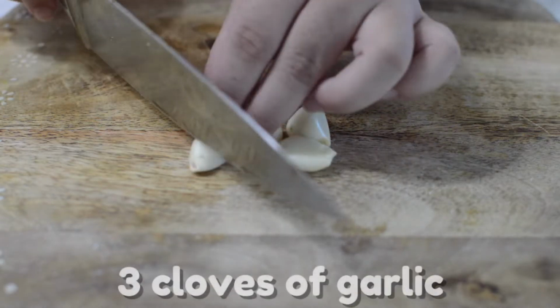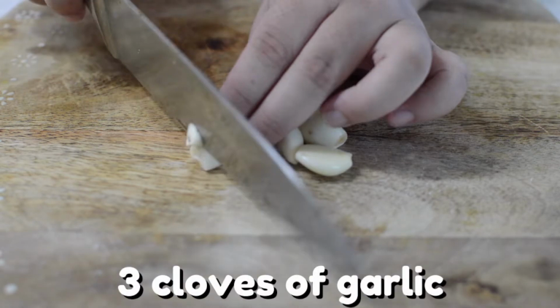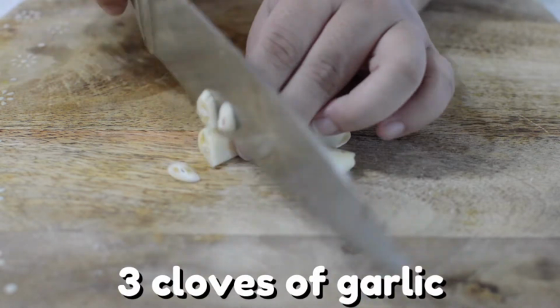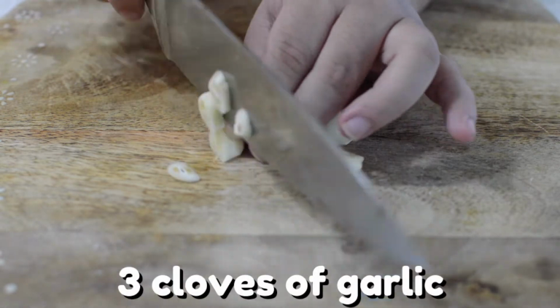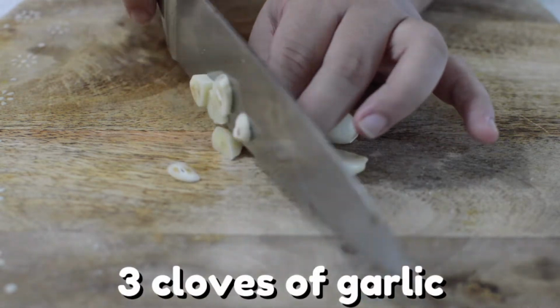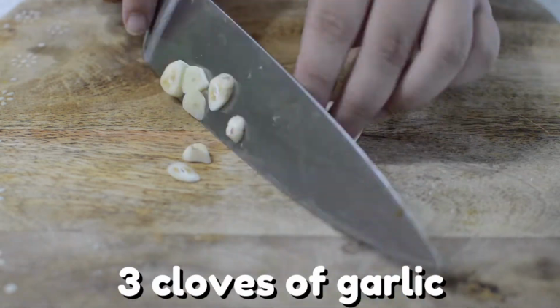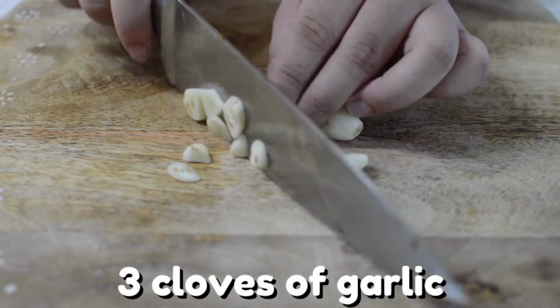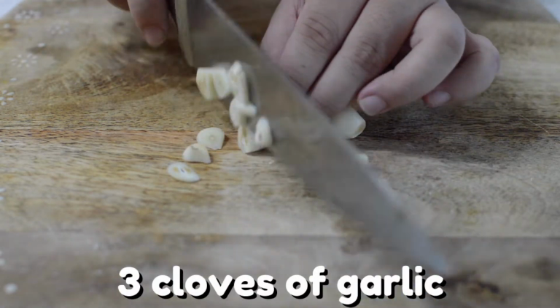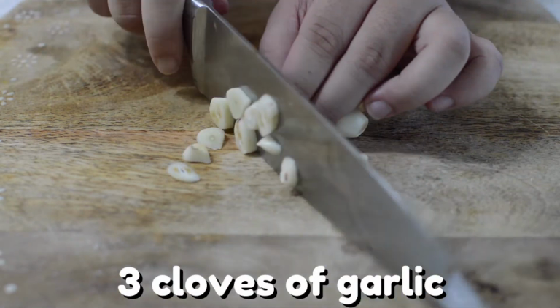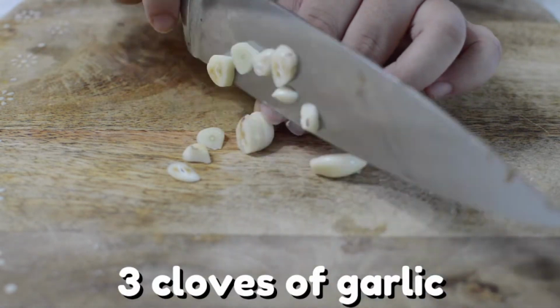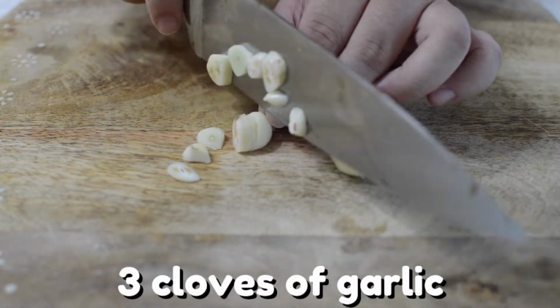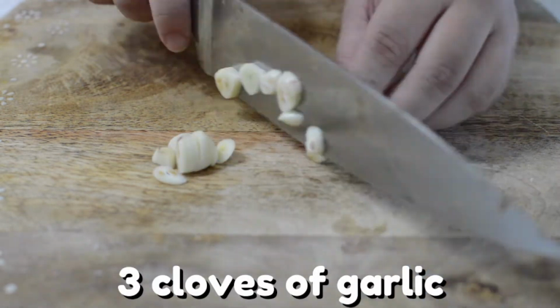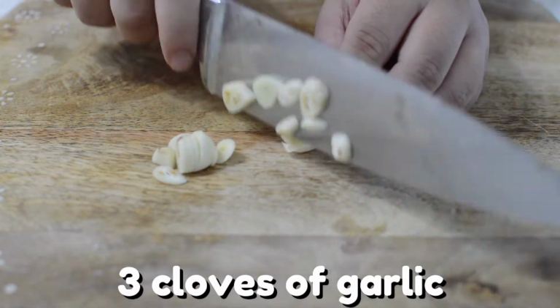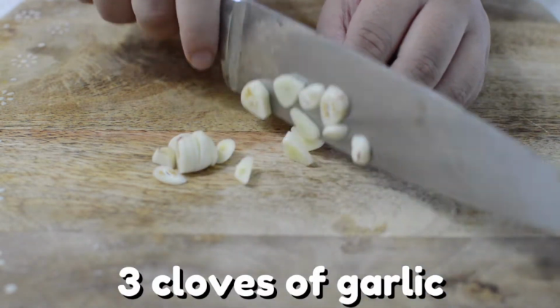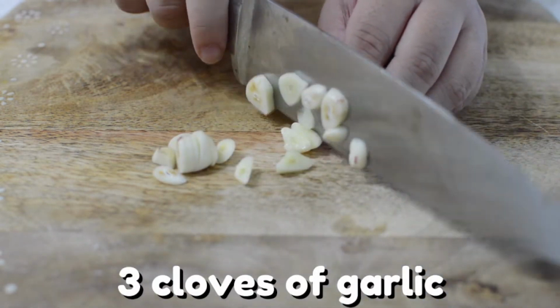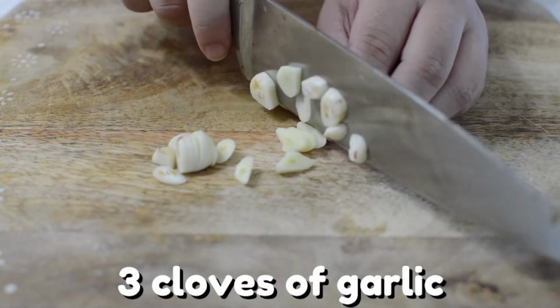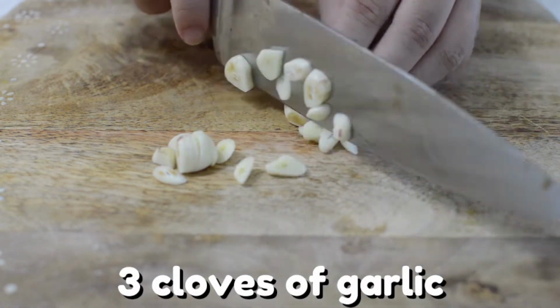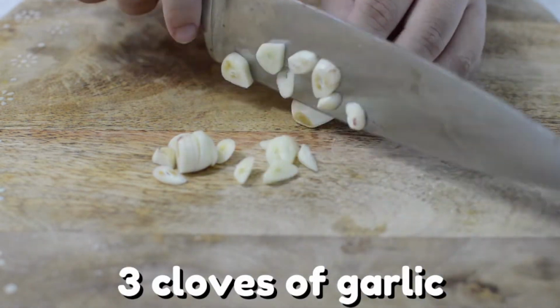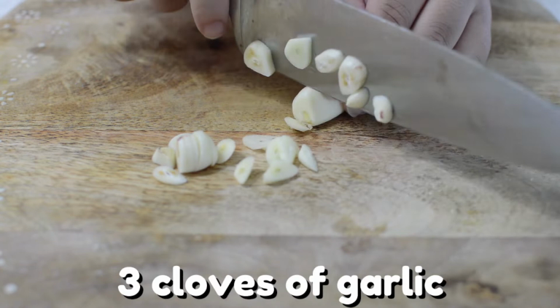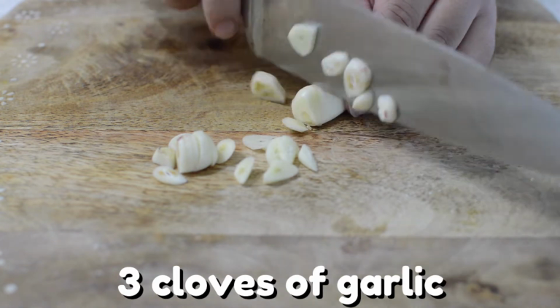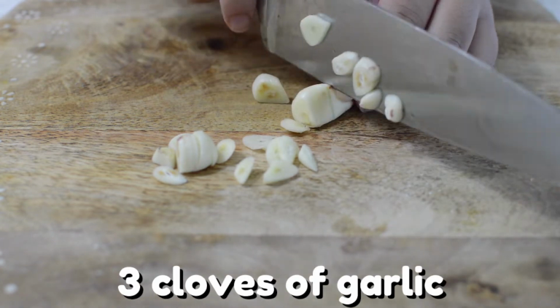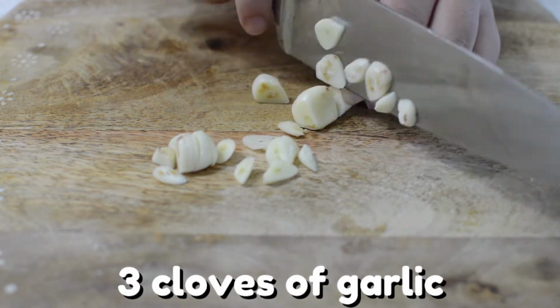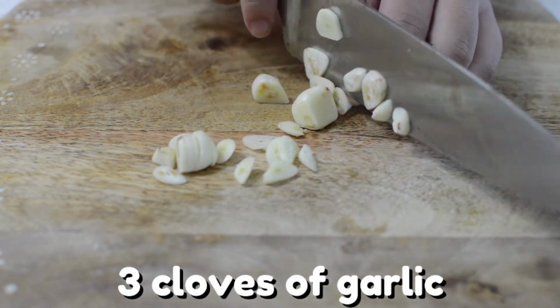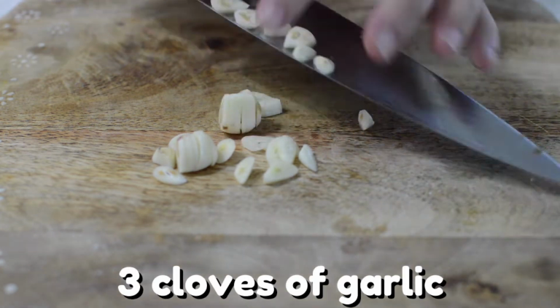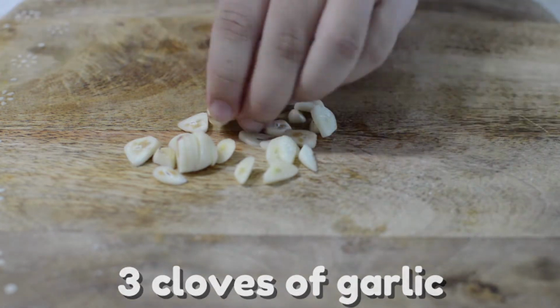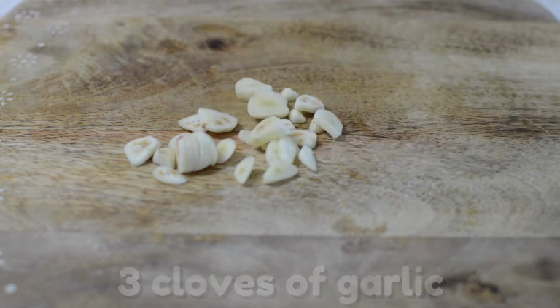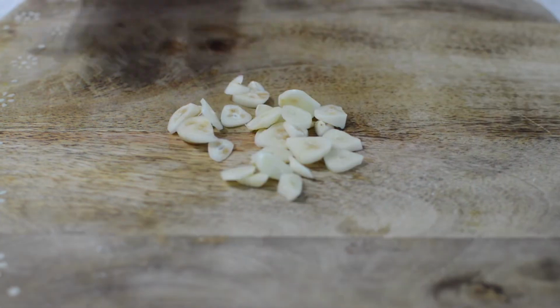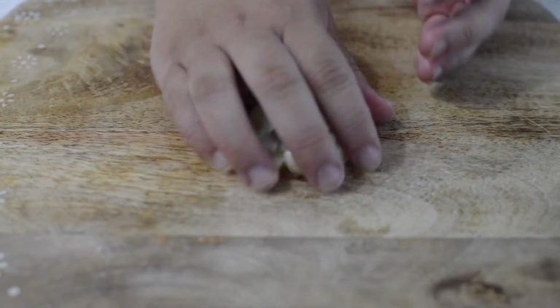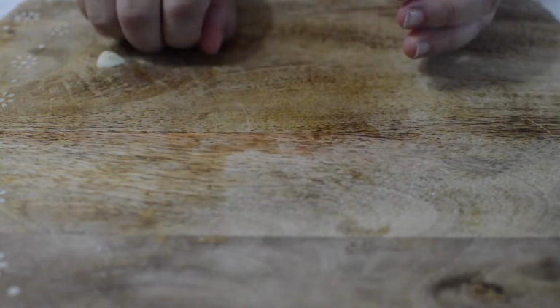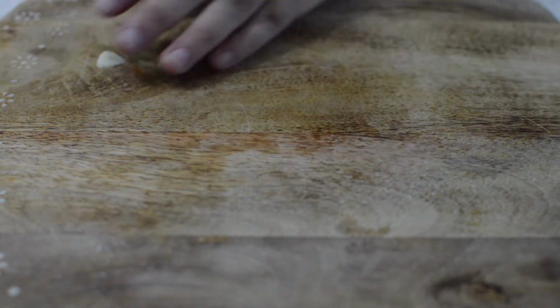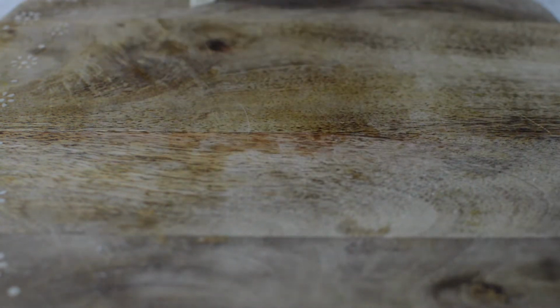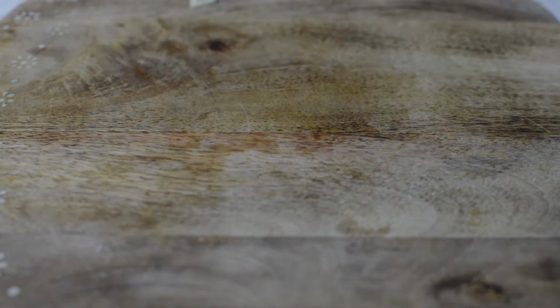First off, we'll start with three peeled cloves of garlic. You'll want to dice the garlic into thin slices for this recipe. Now put aside the garlic for now.